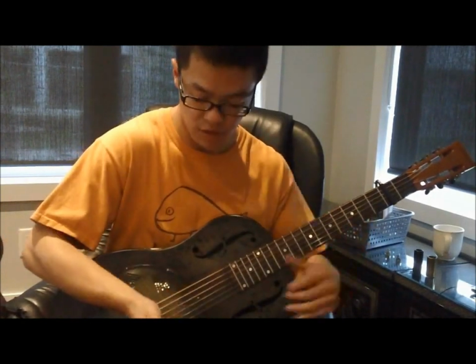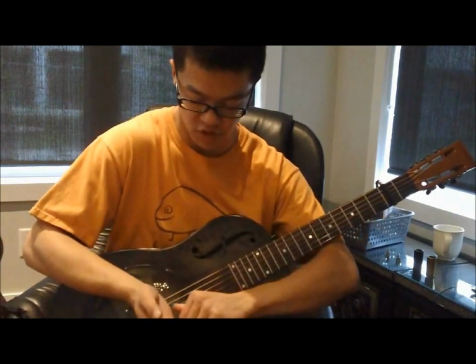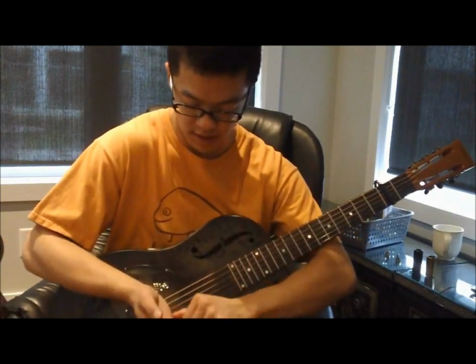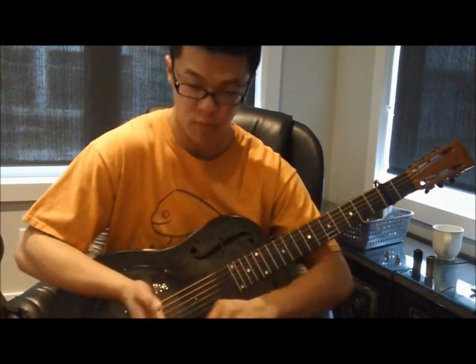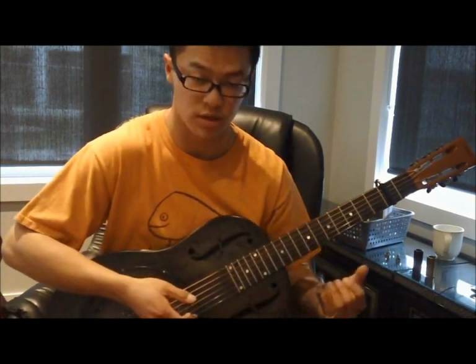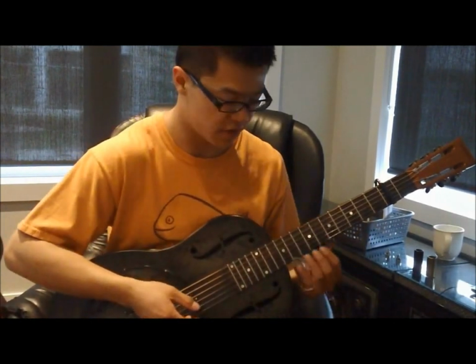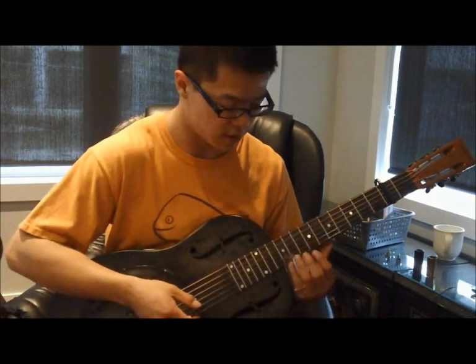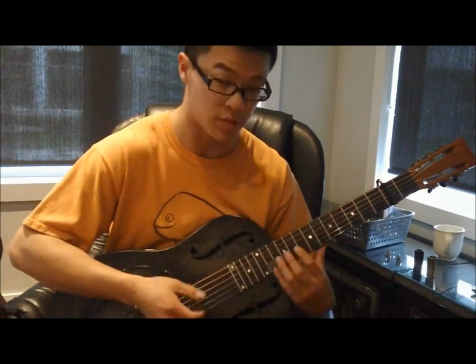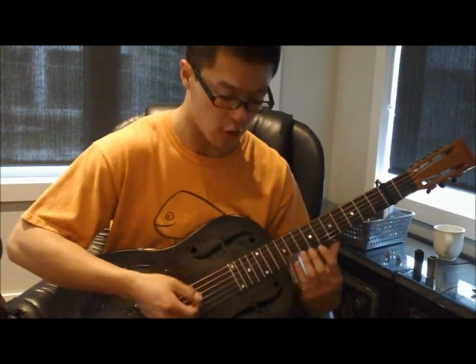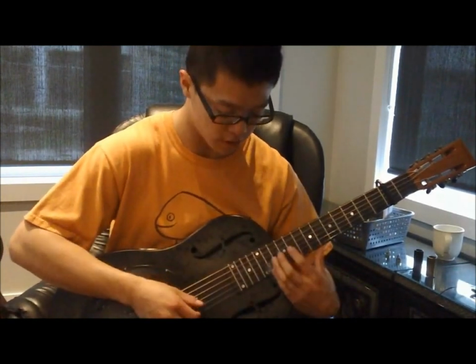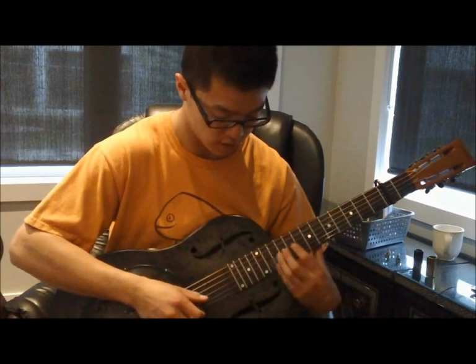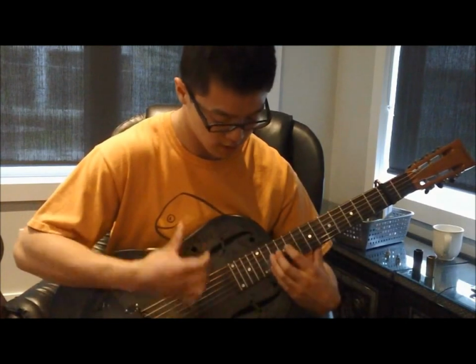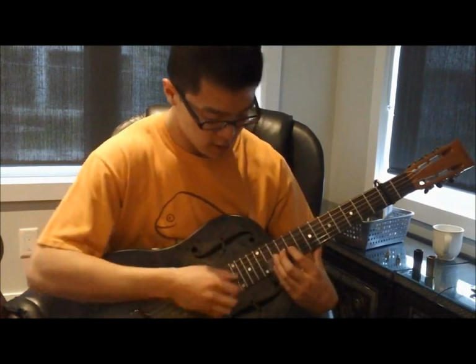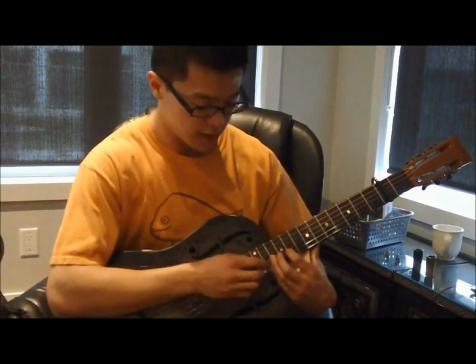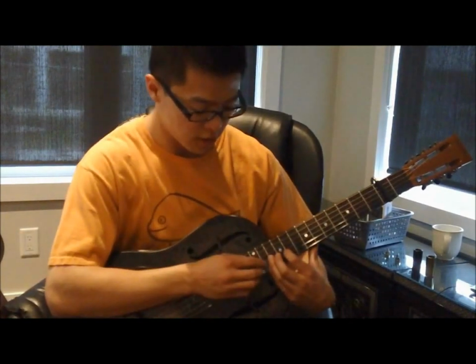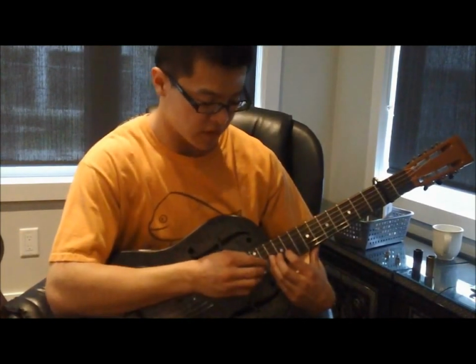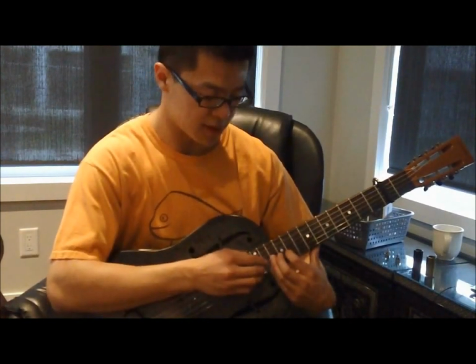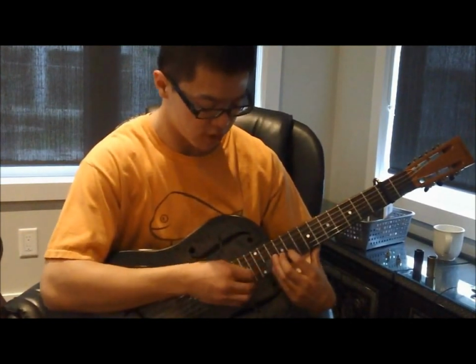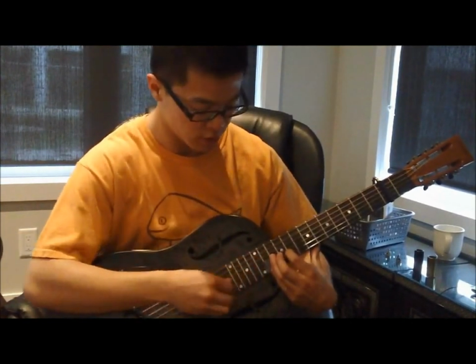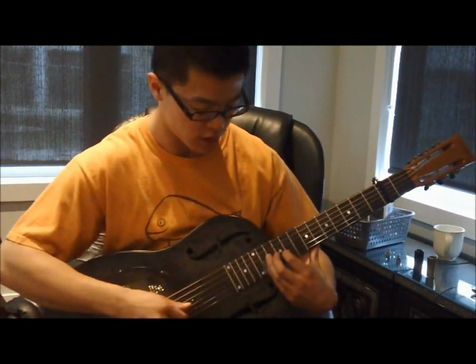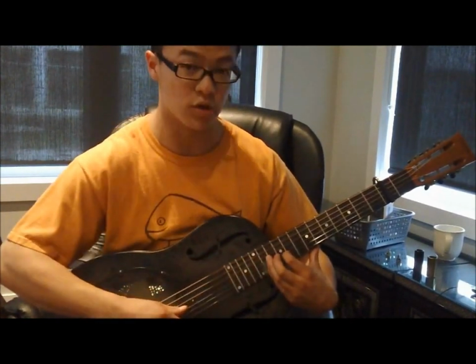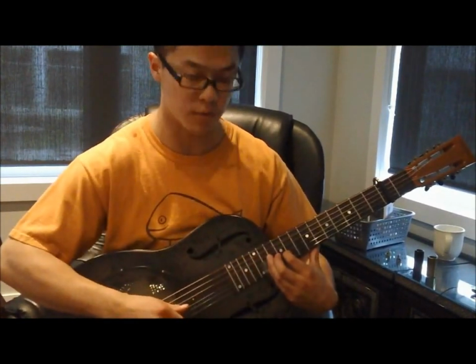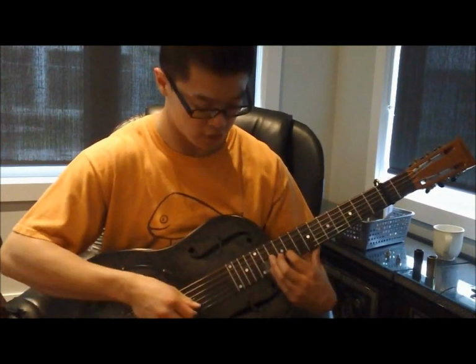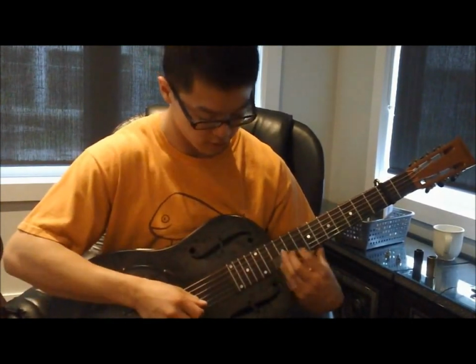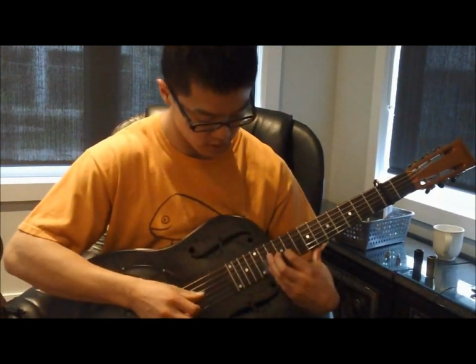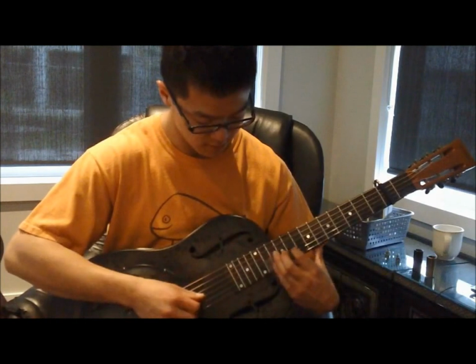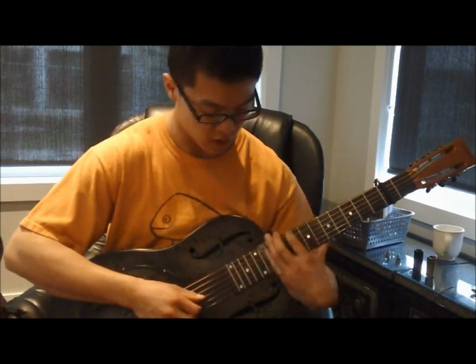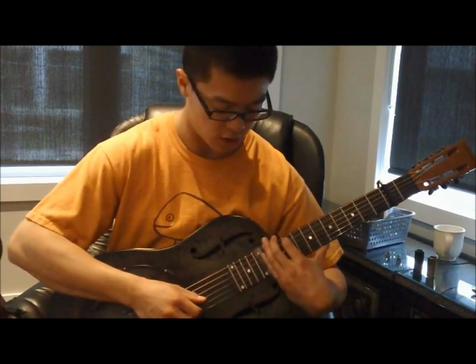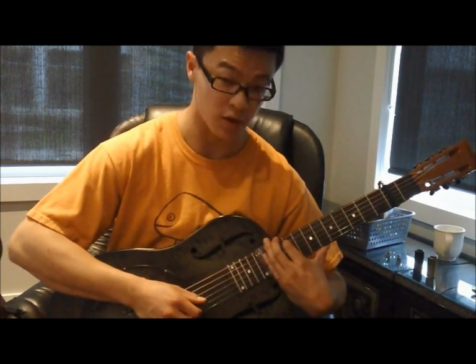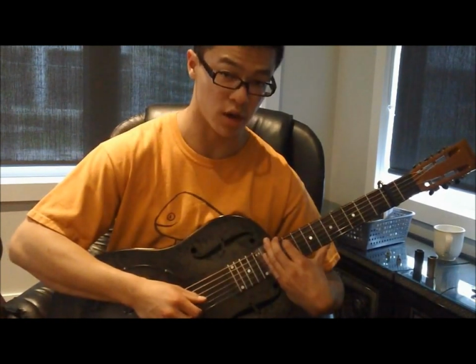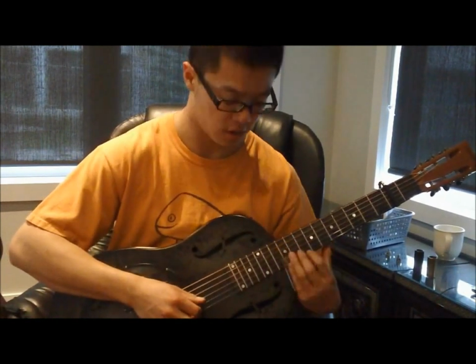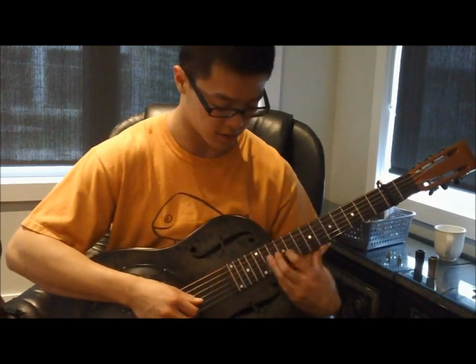Those will be the open strings, so muting with the side of your hand means having your slide really only on those top 3 strings, not across all 6.